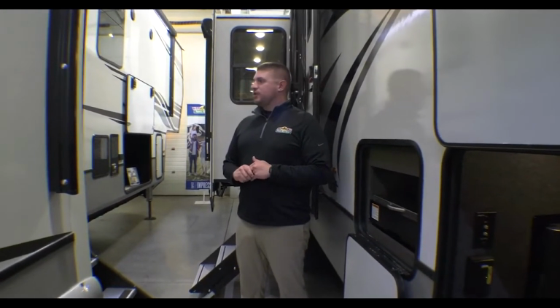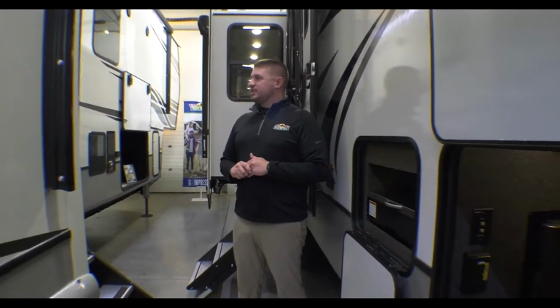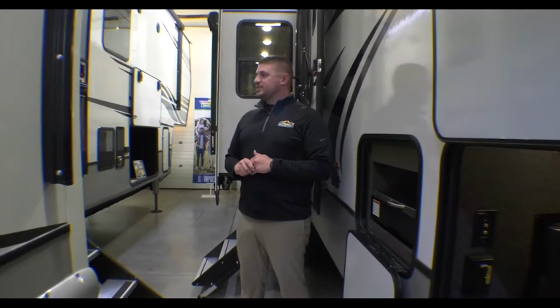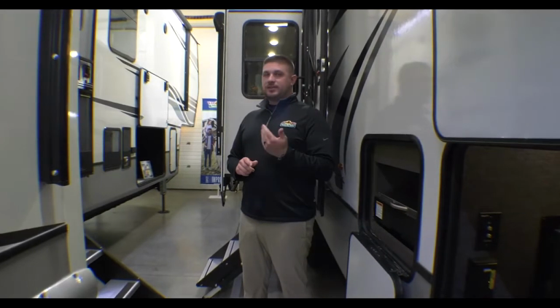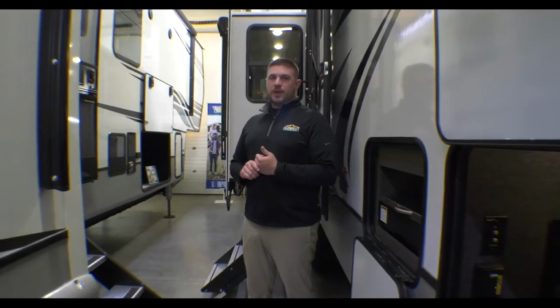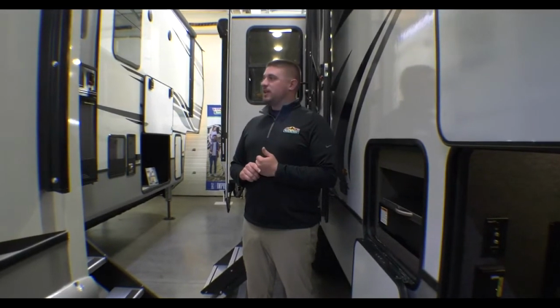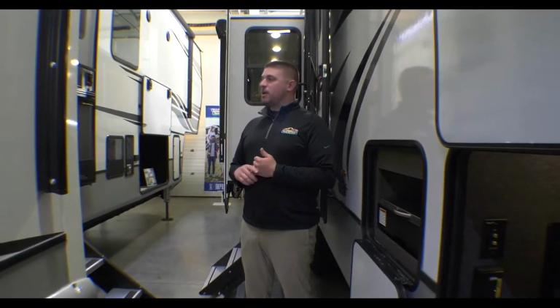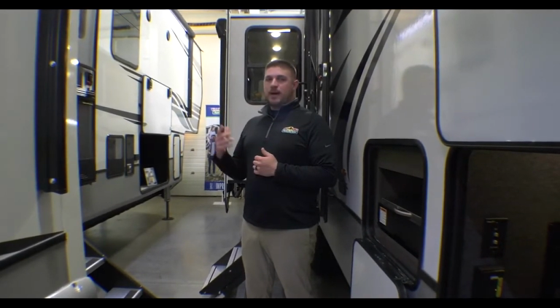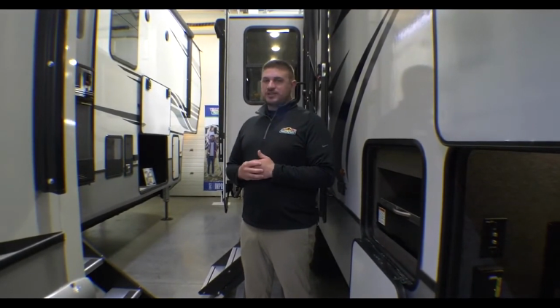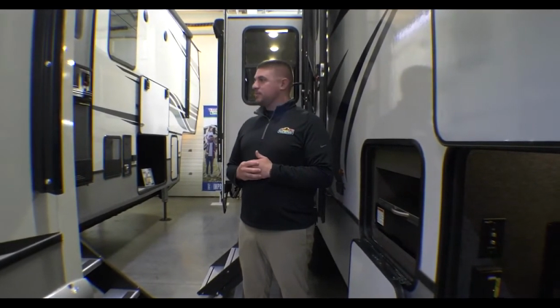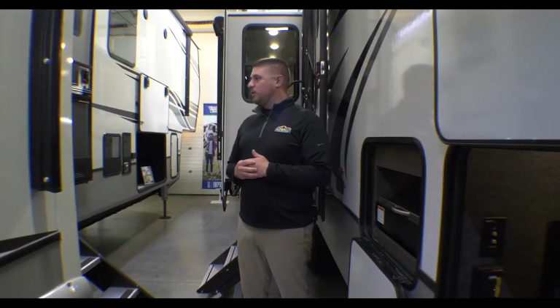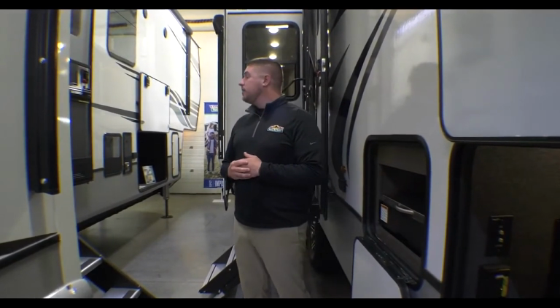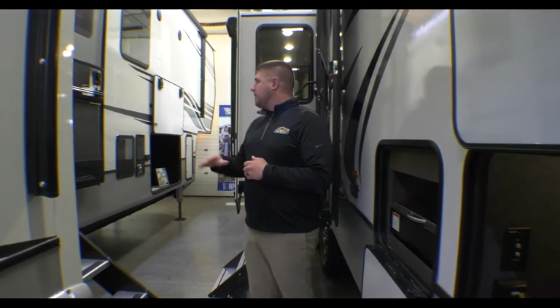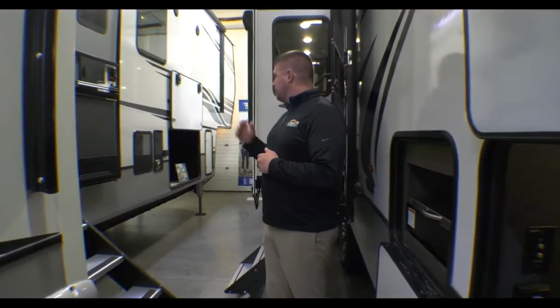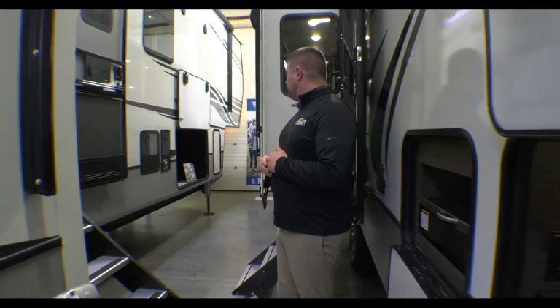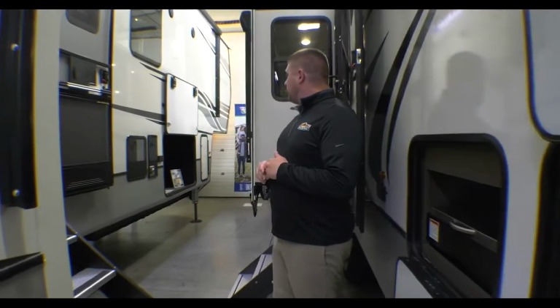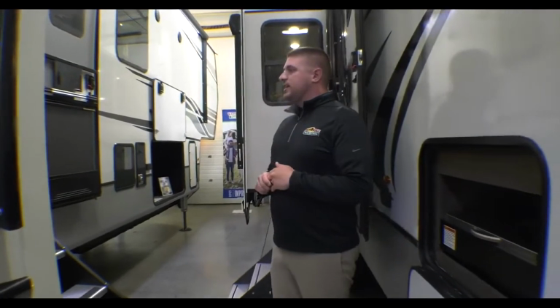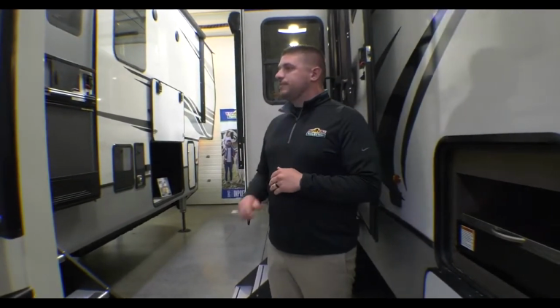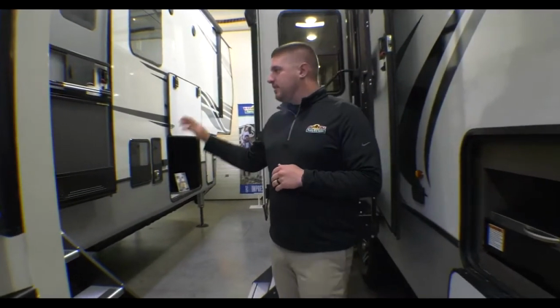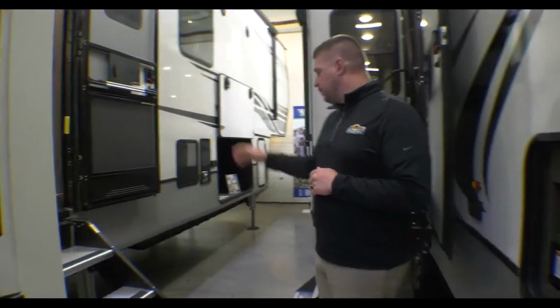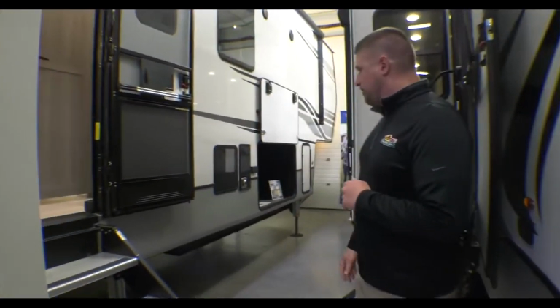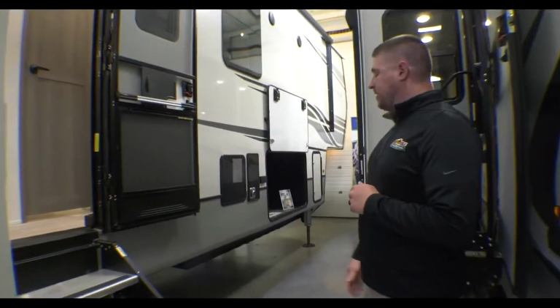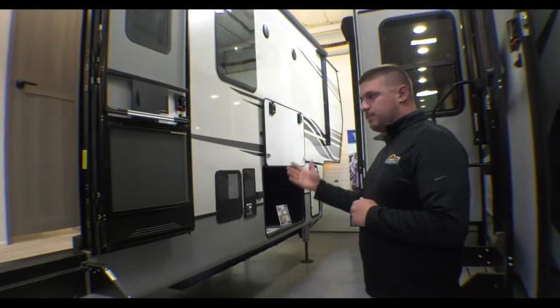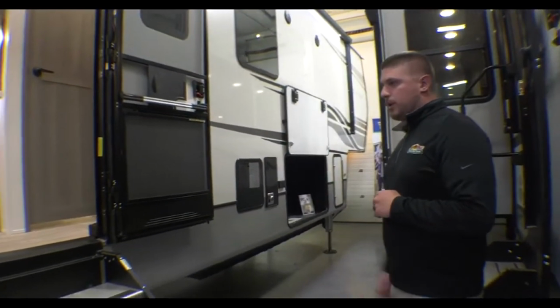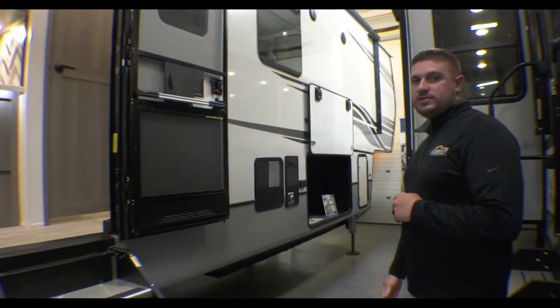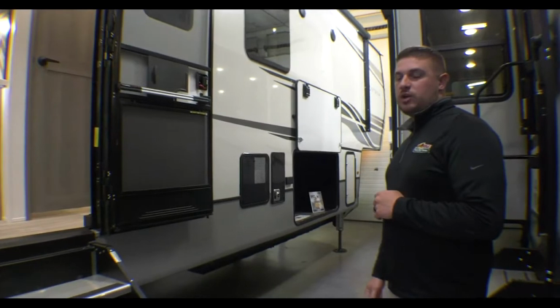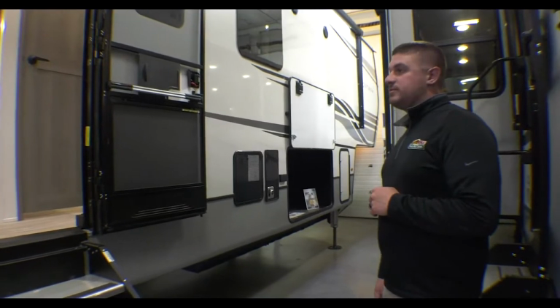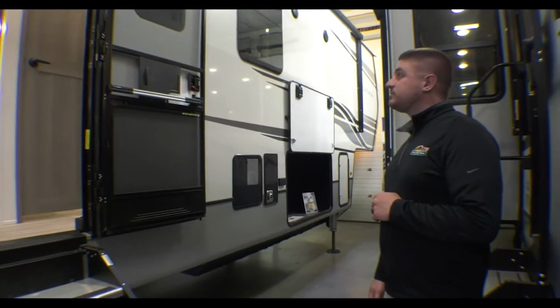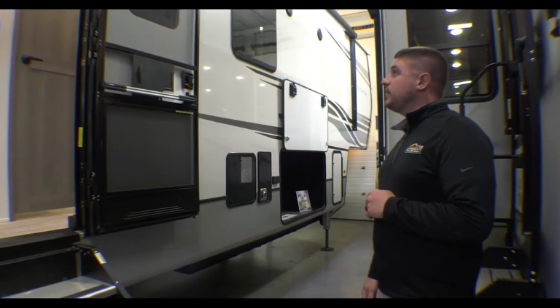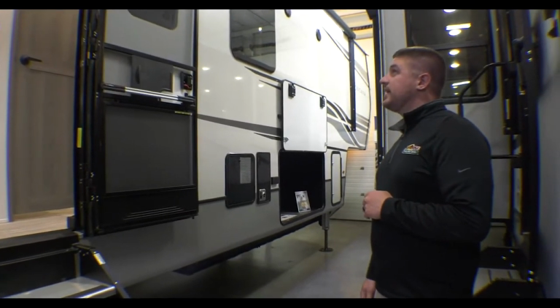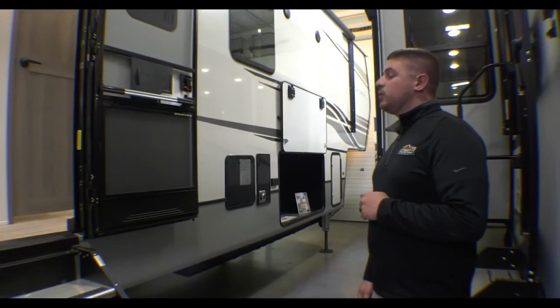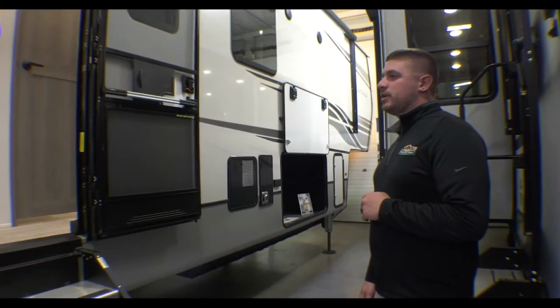If you guys get a chance this weekend and have some extra time off, come out and check this out, see what we have going on. This is a full luxury Montana, the number one luxury Montana in North America.